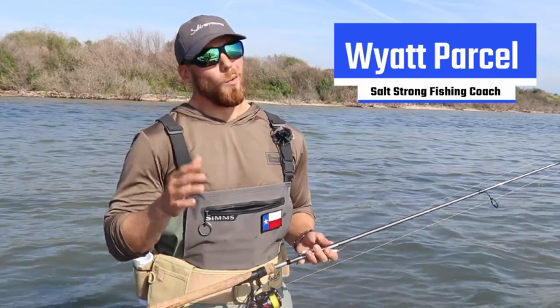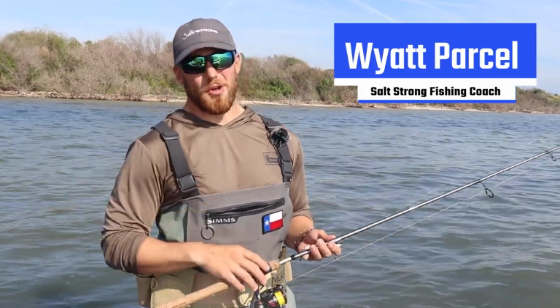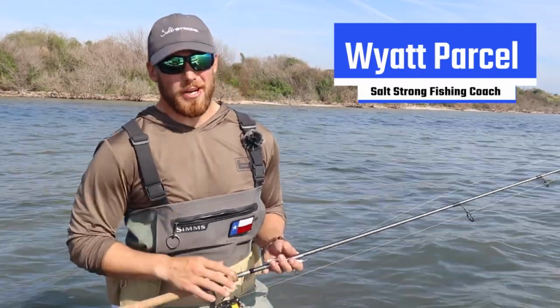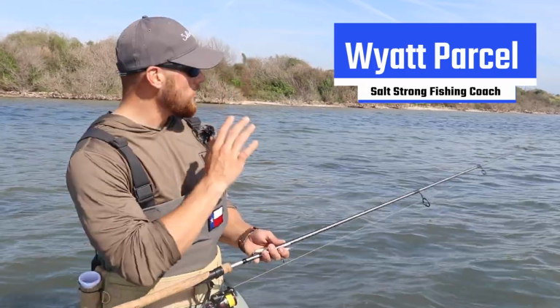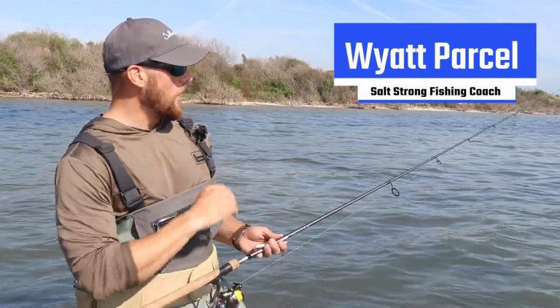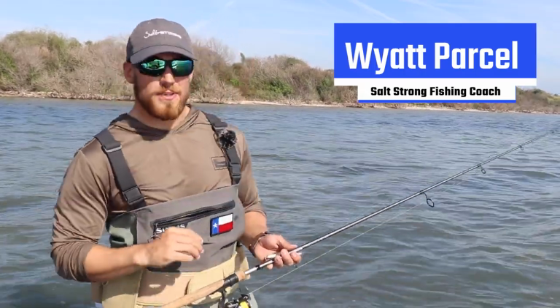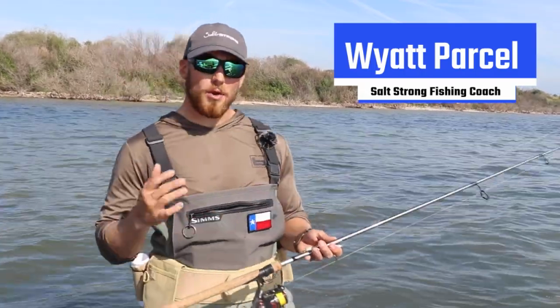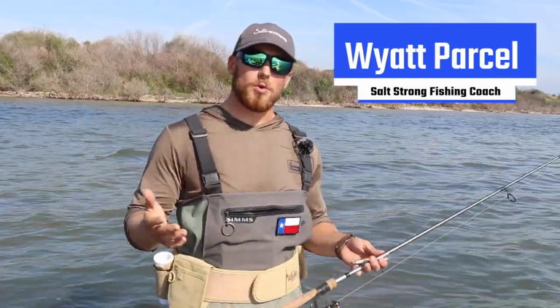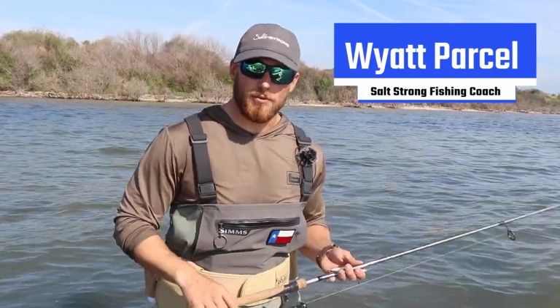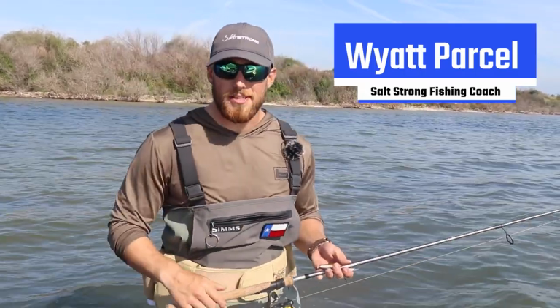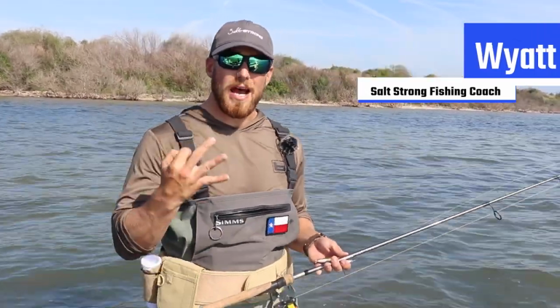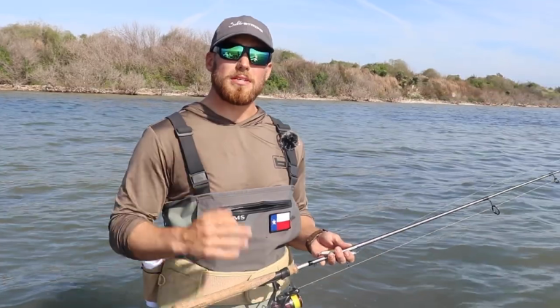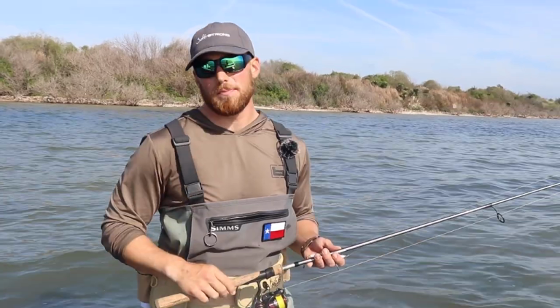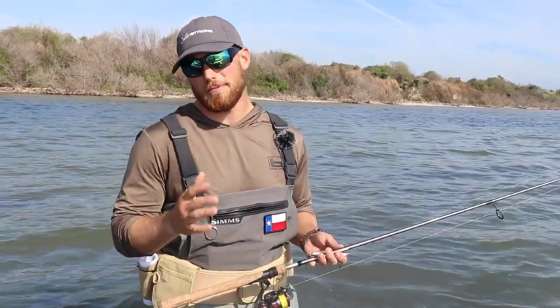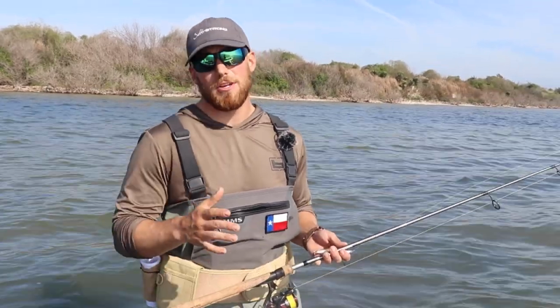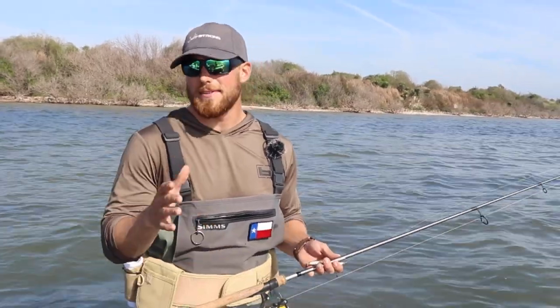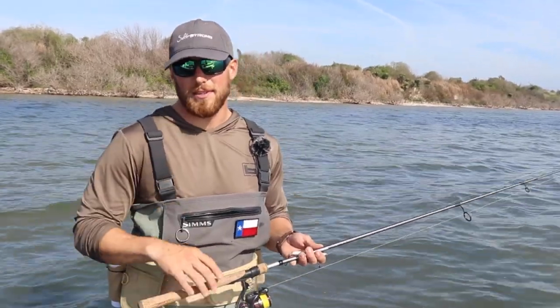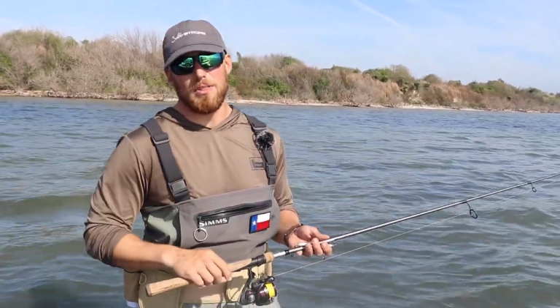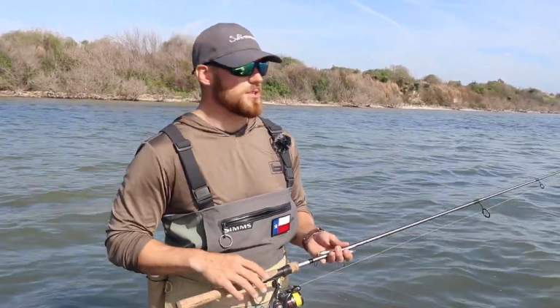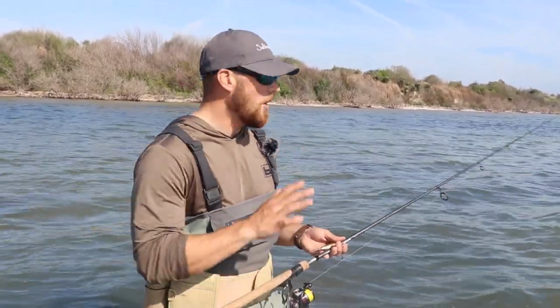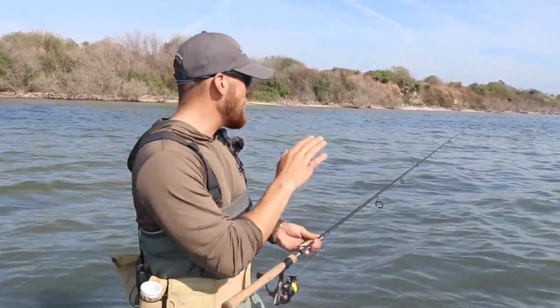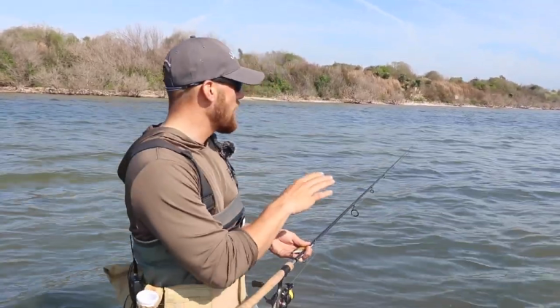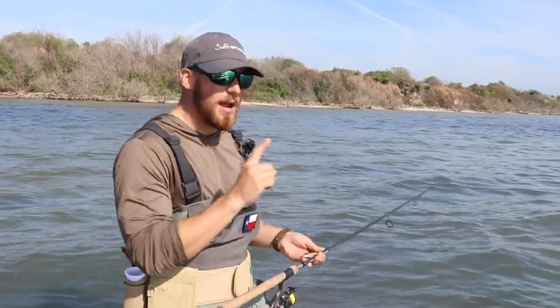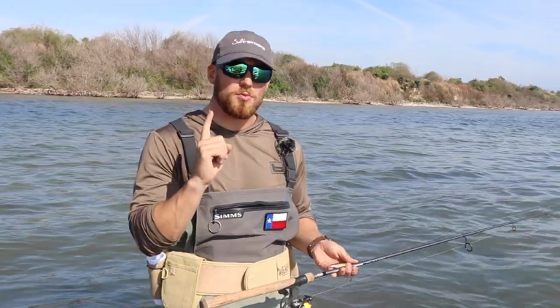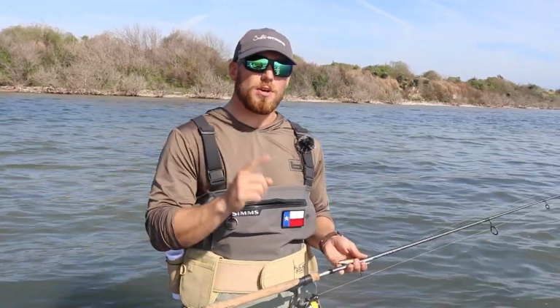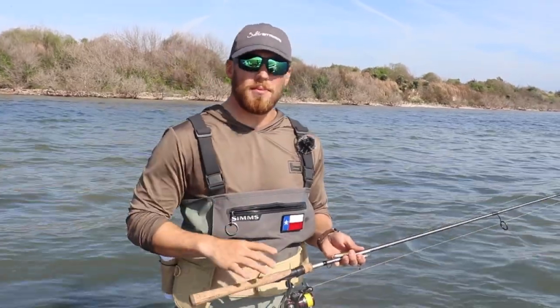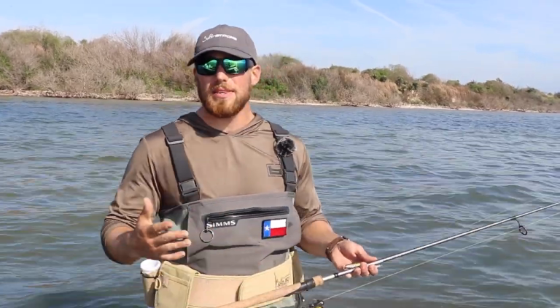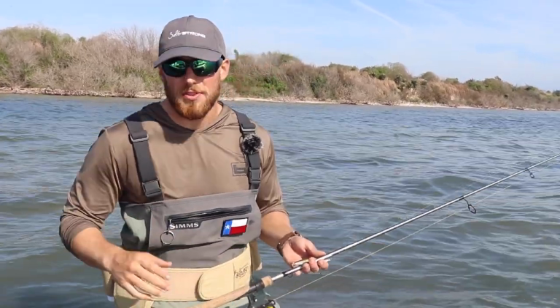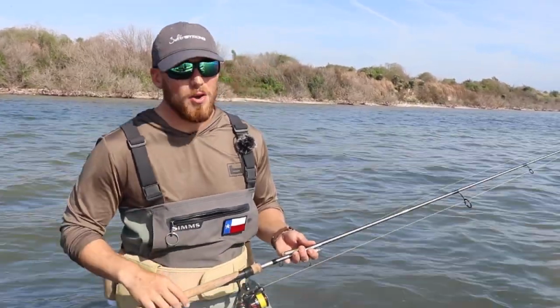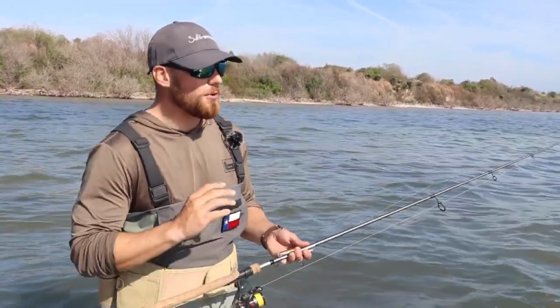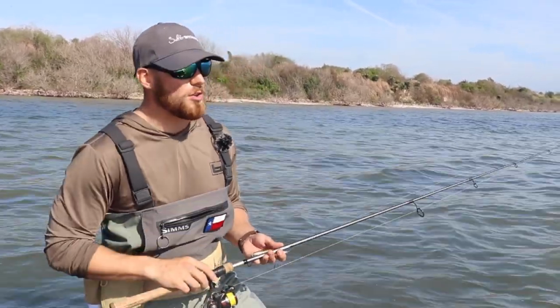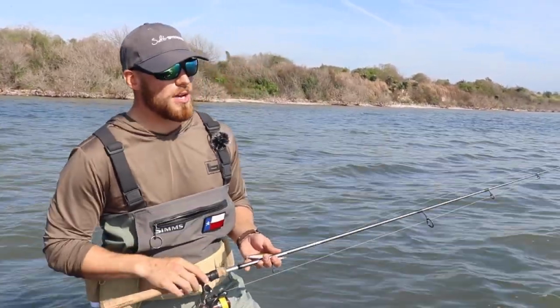What's going on Salt Strong Nation? I'm out here doing some wade fishing today and I wanted to make a quick tip for you guys about the top three types of spots to find fish at consistently in the wintertime.